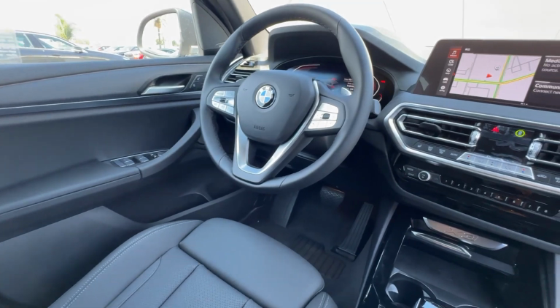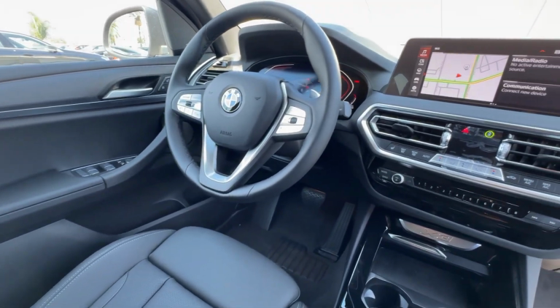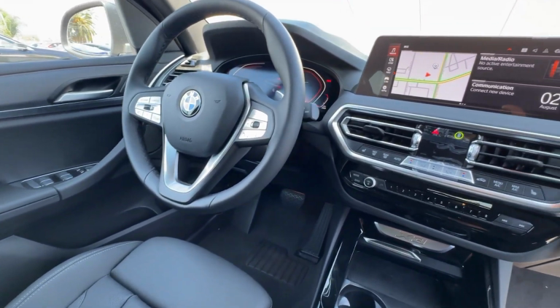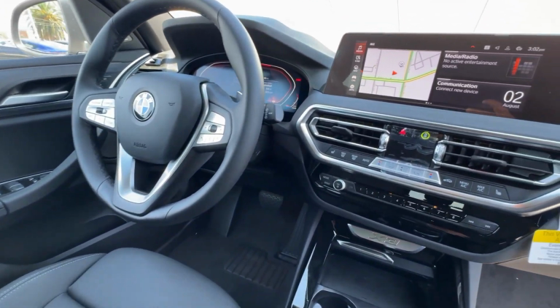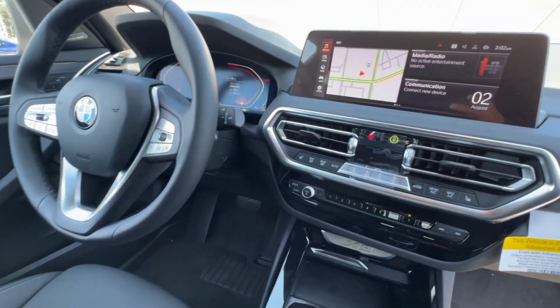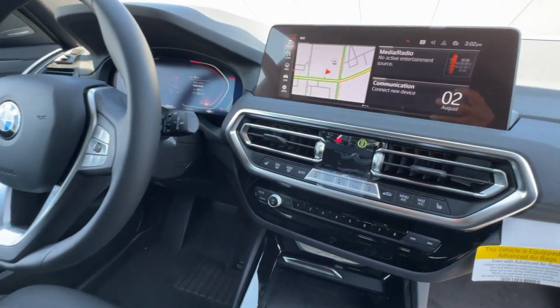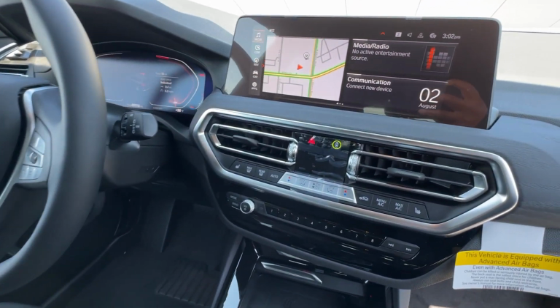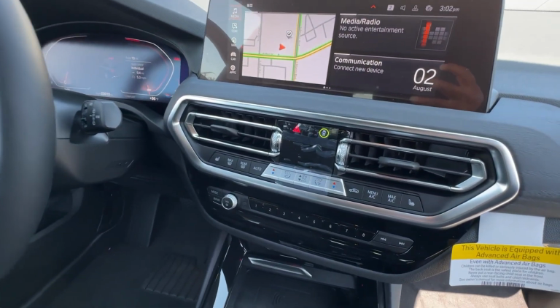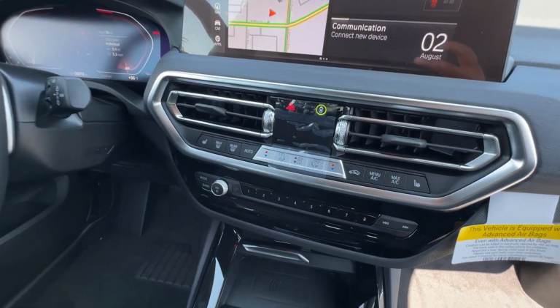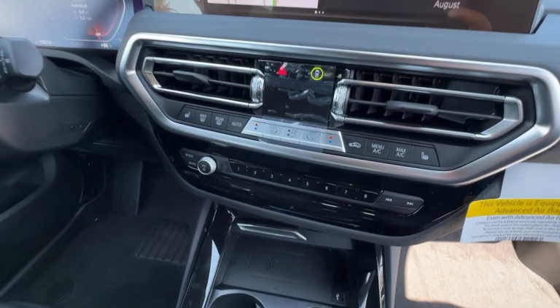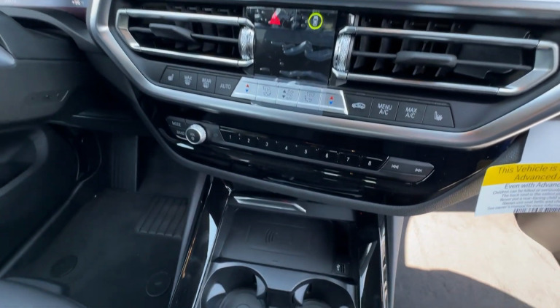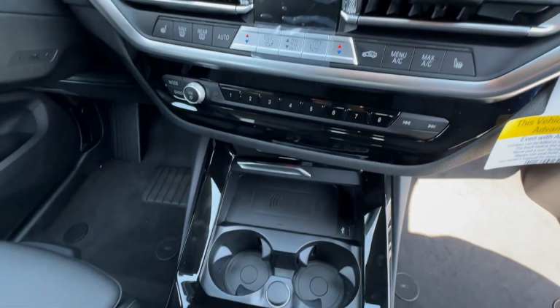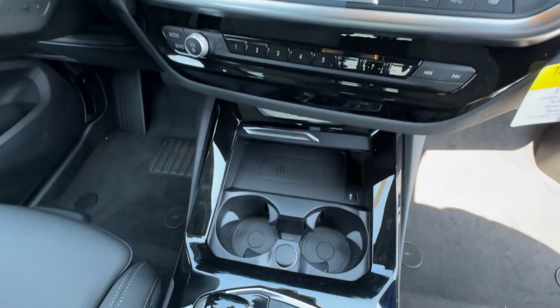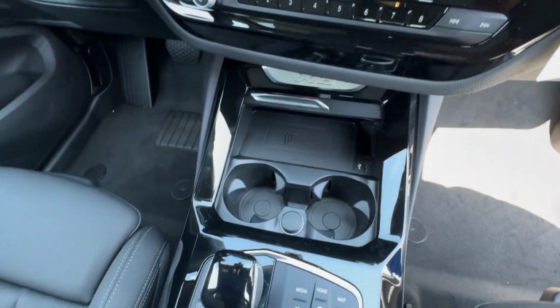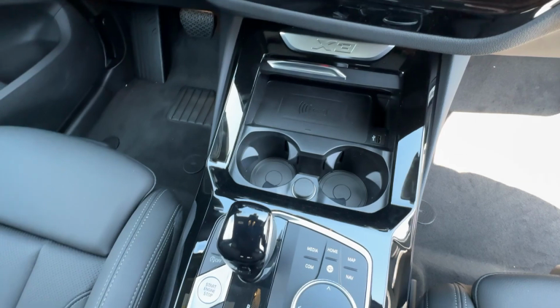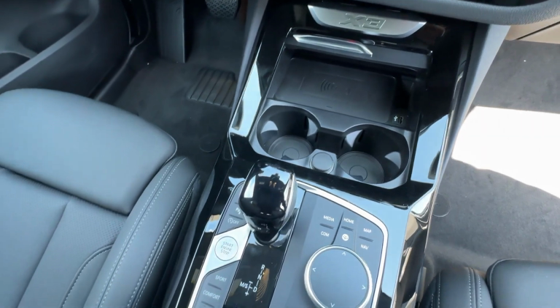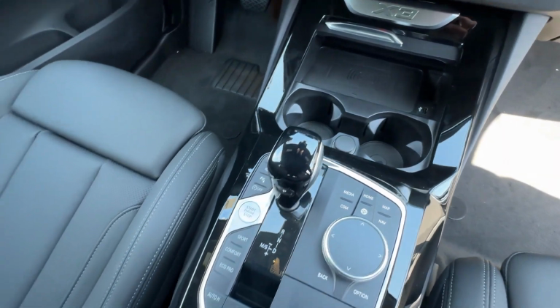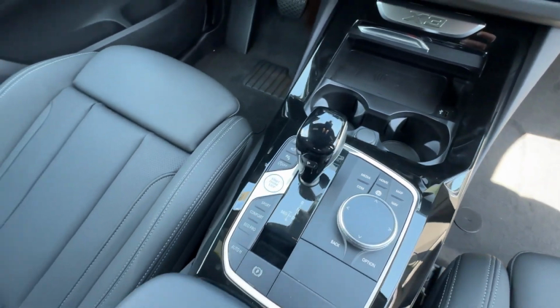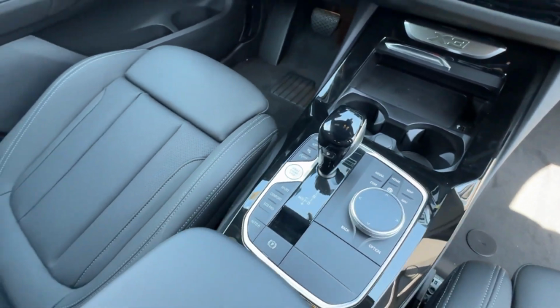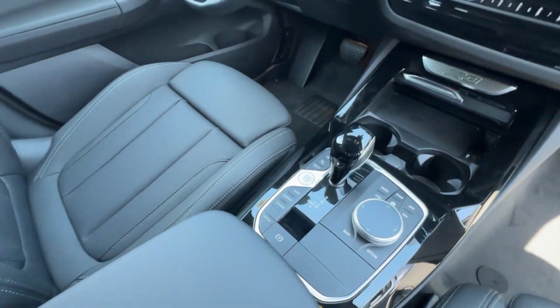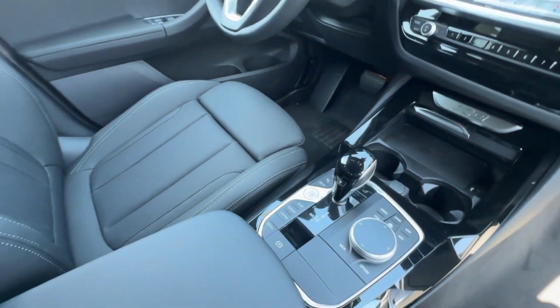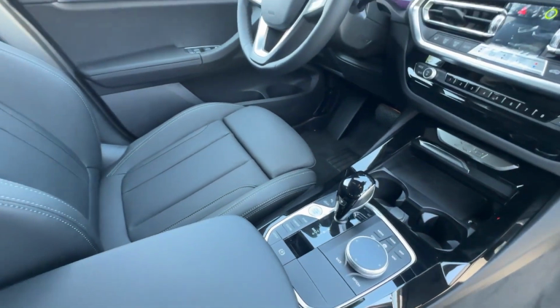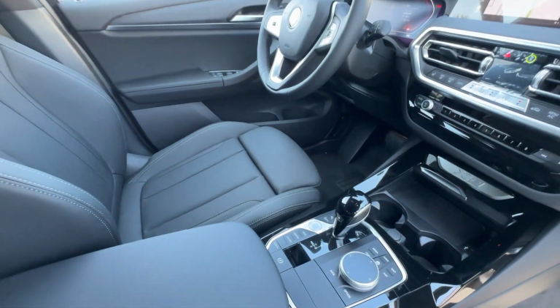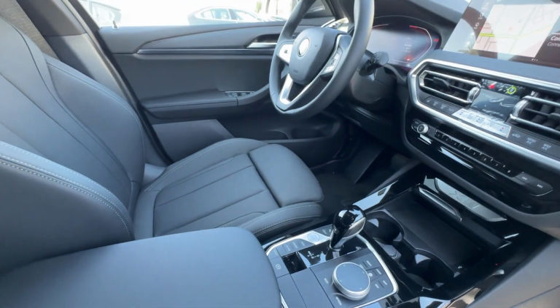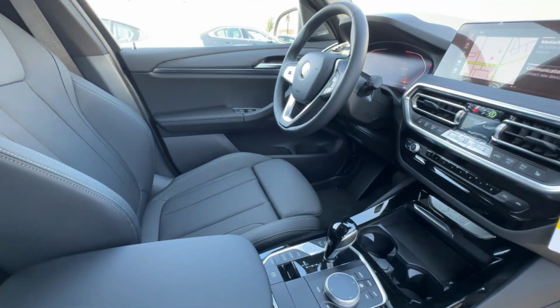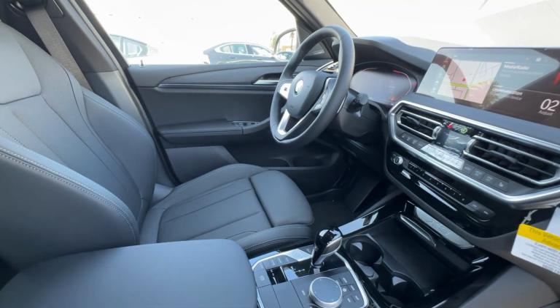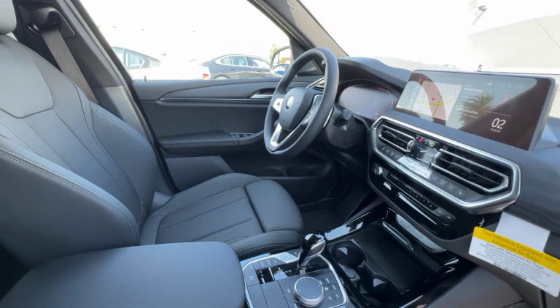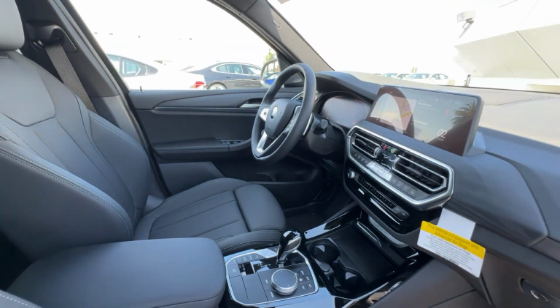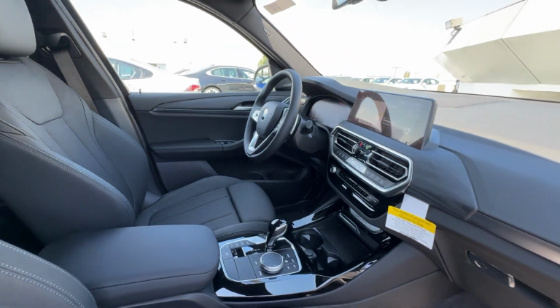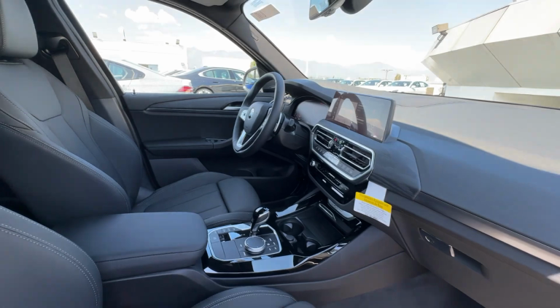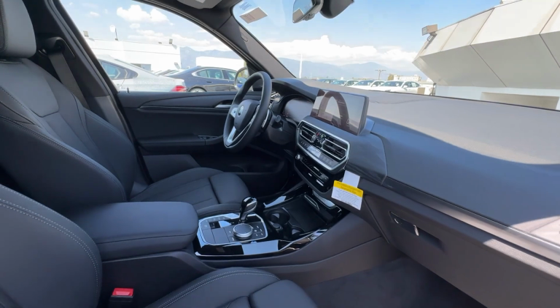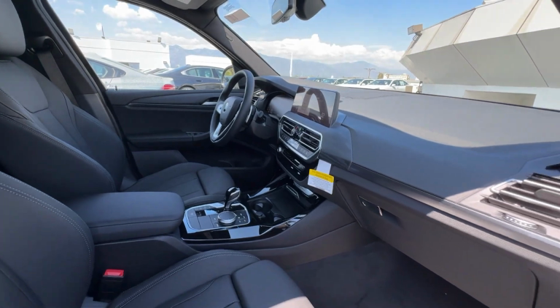These are just some of the great options this vehicle comes with: wireless charging station, moonroof, woodgrain interior trim, premium sound system, heated front seat, rear parking aid.